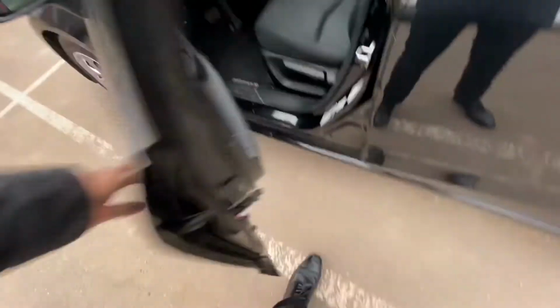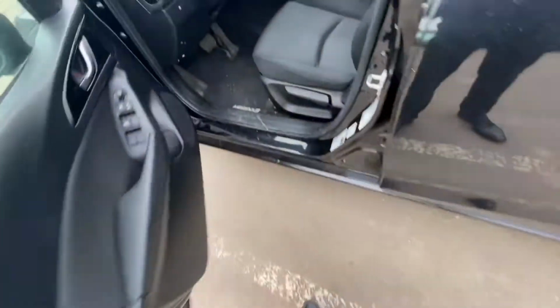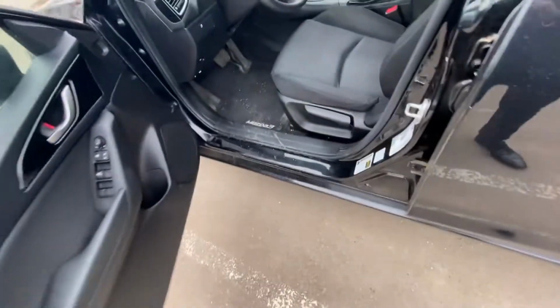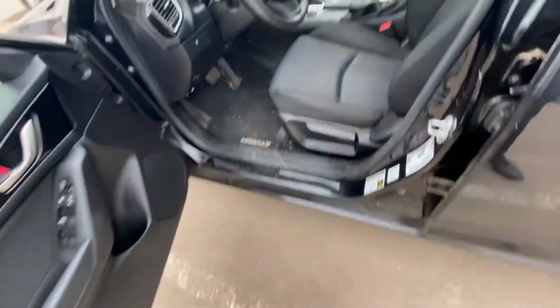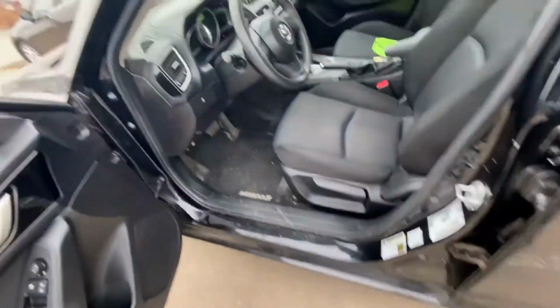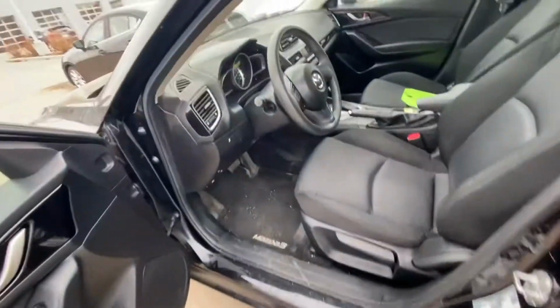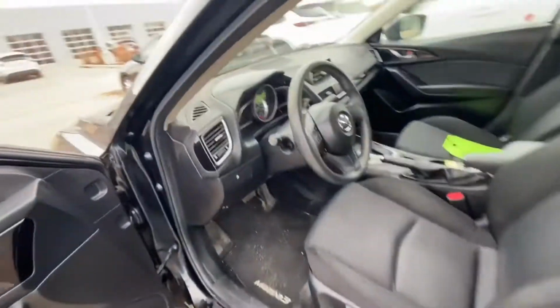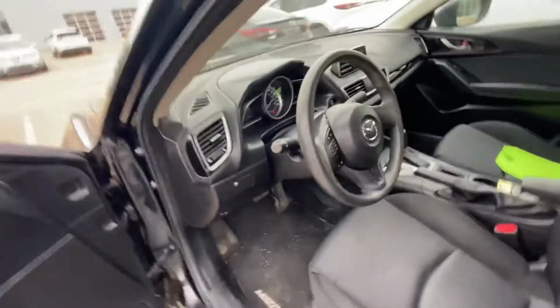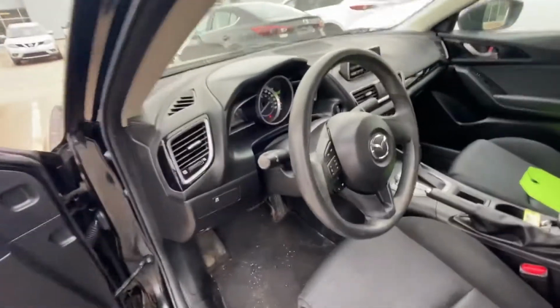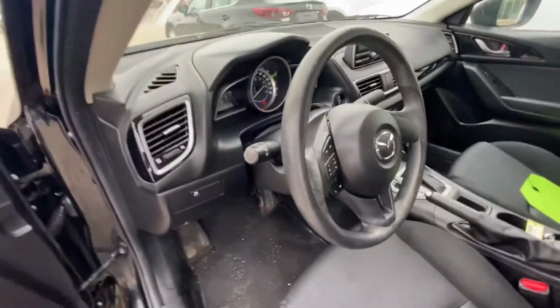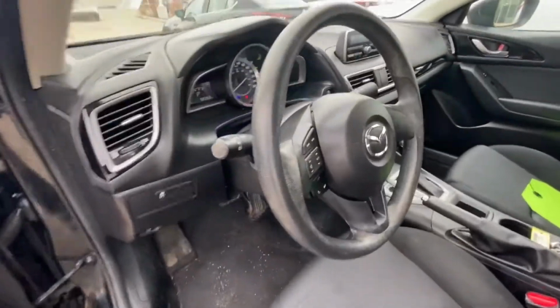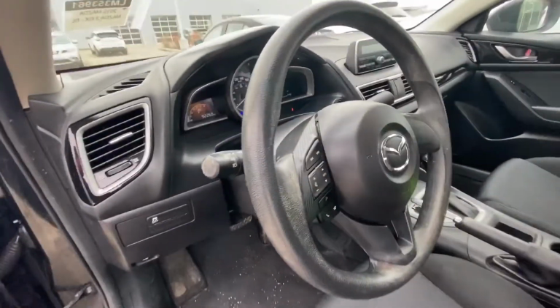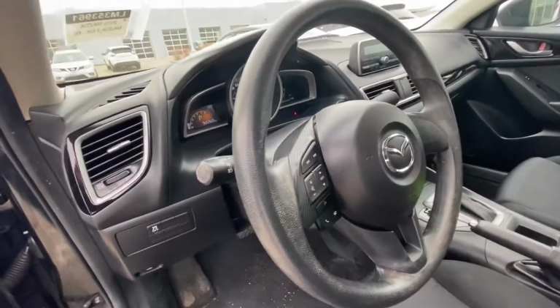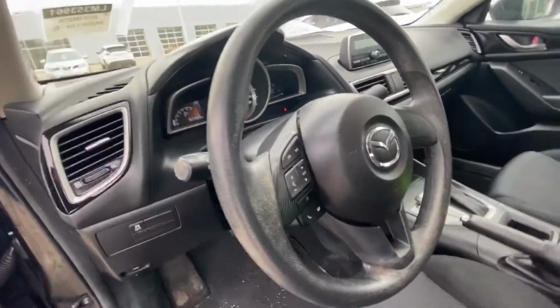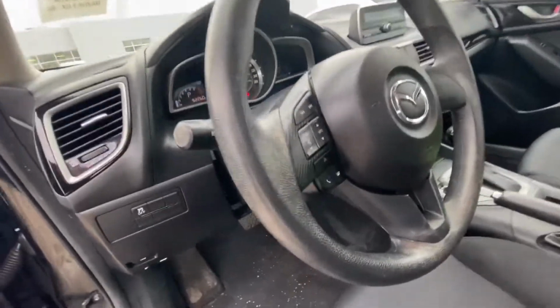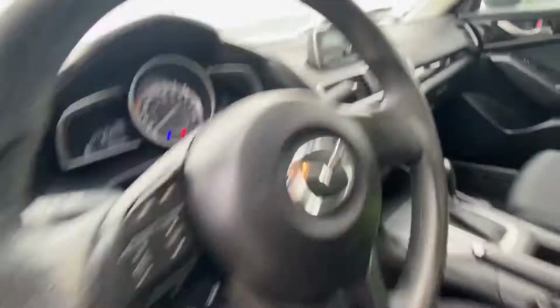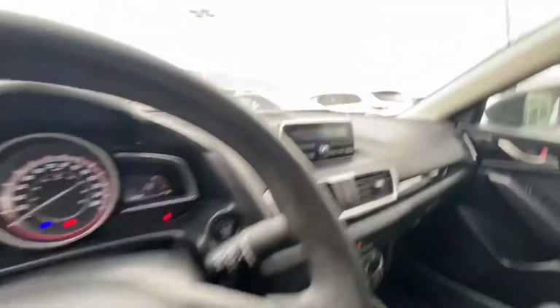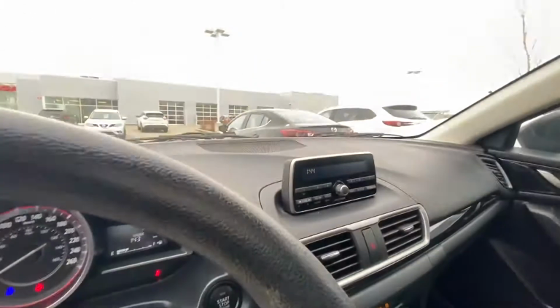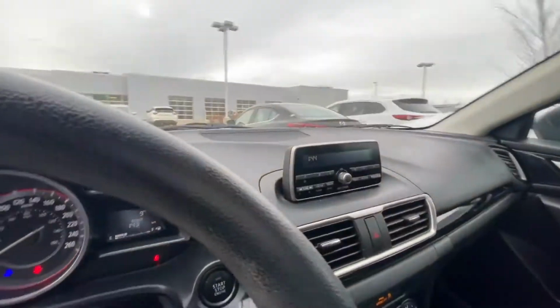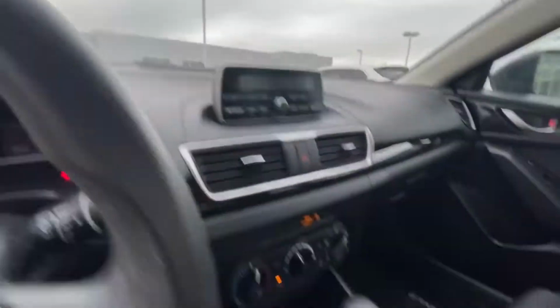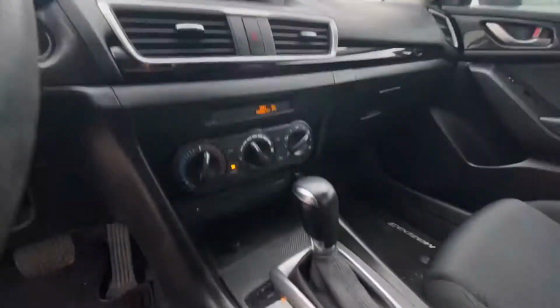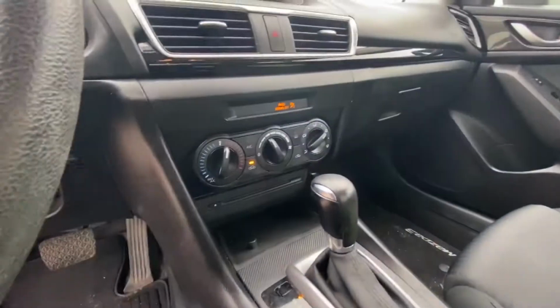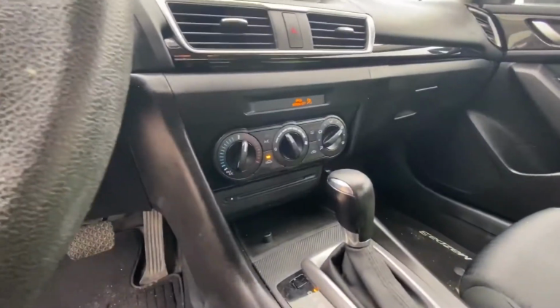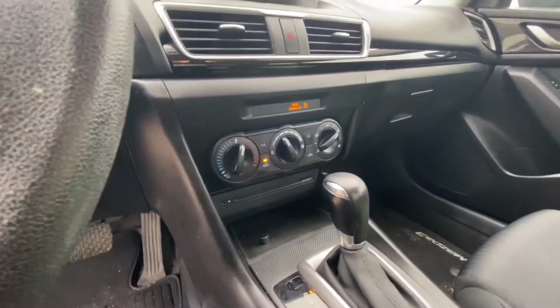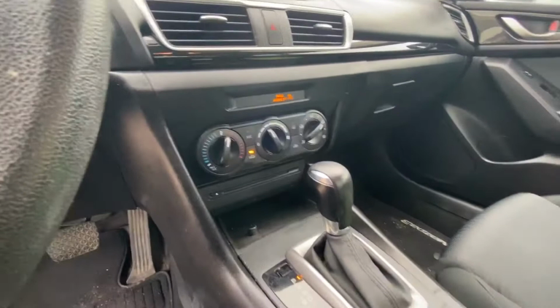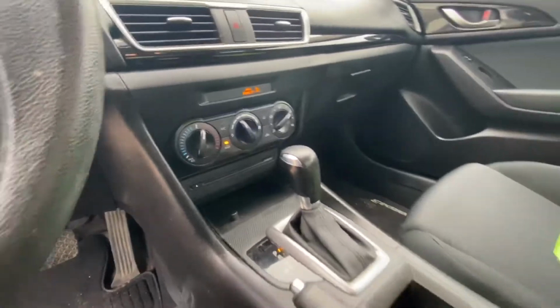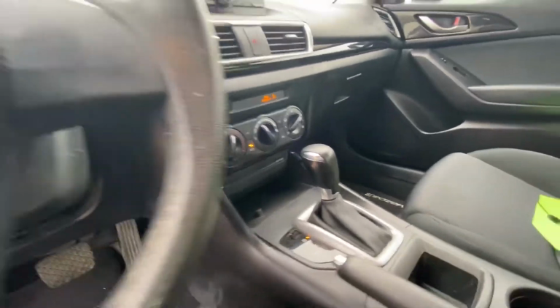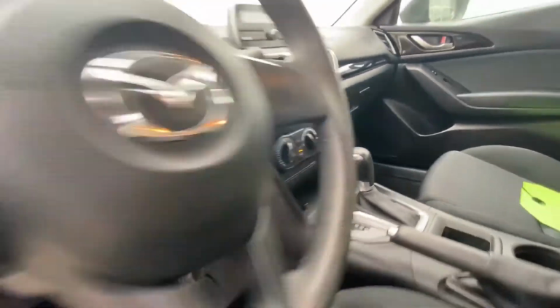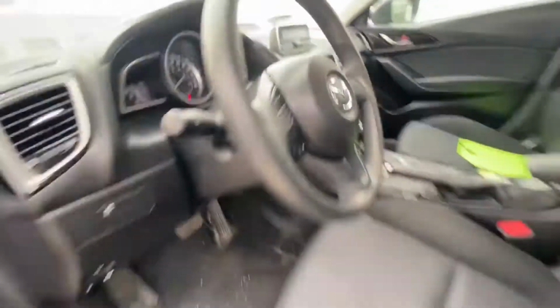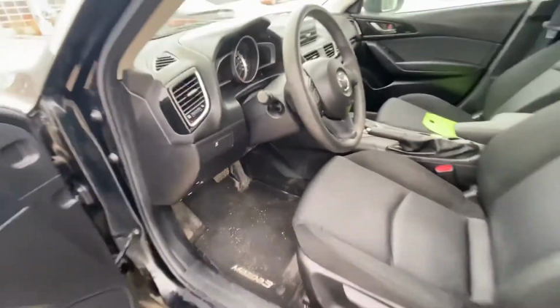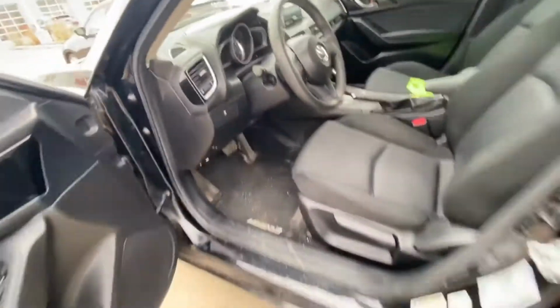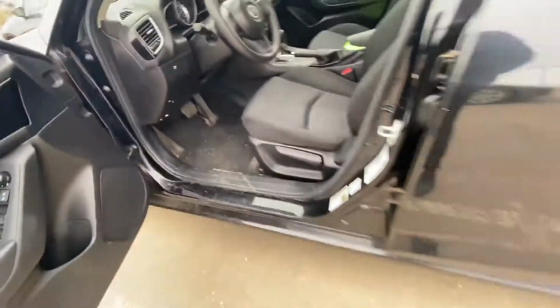Take a look inside — very well maintained interior. It does have Bluetooth and AC as well, and has all your climate zone features you'd need.